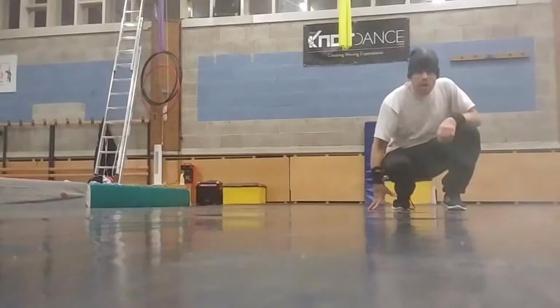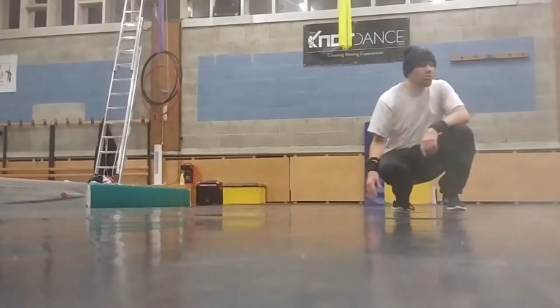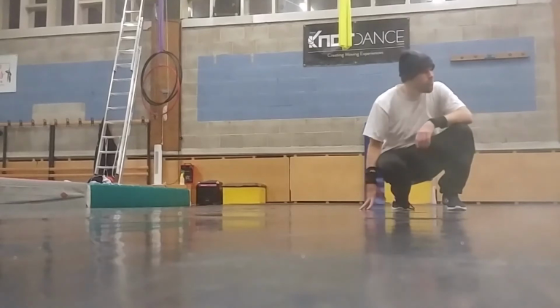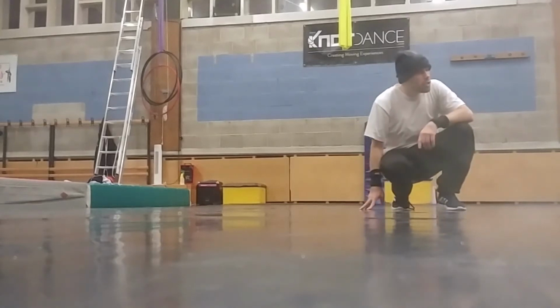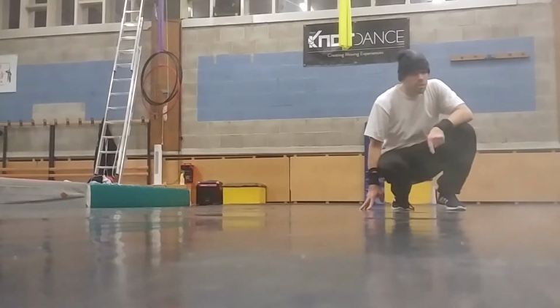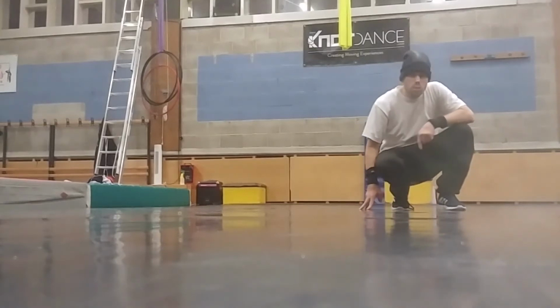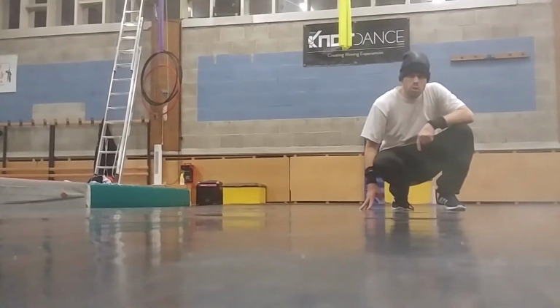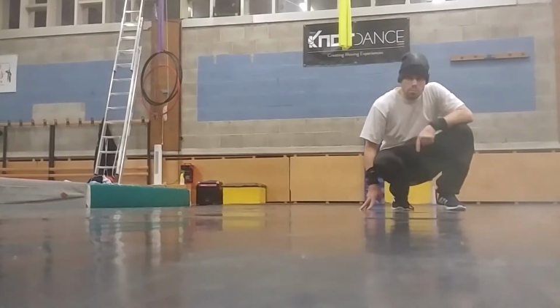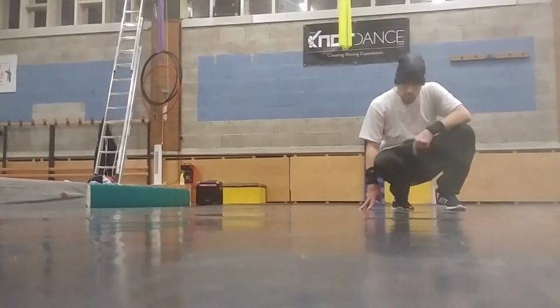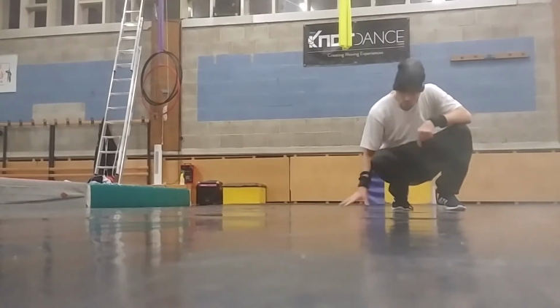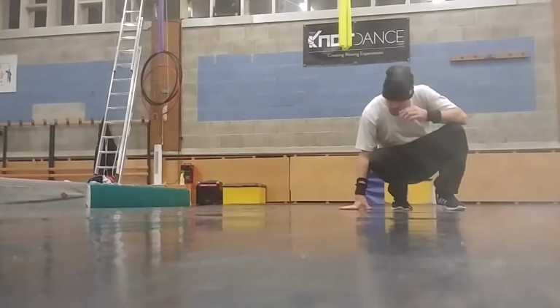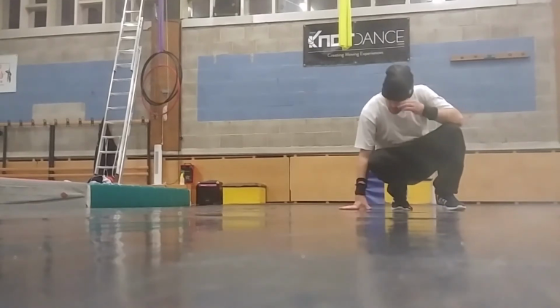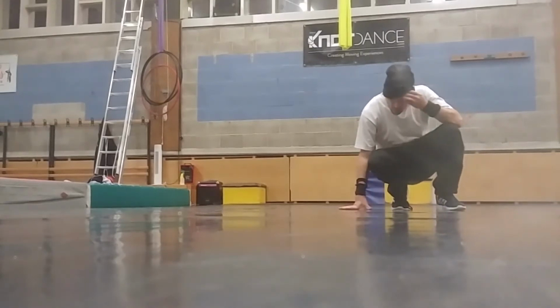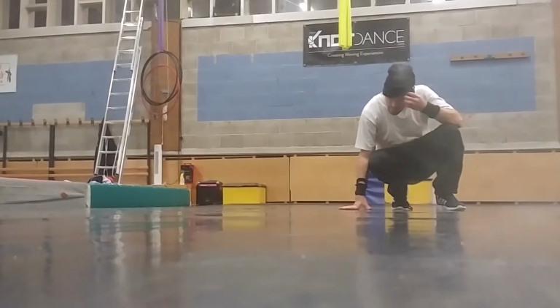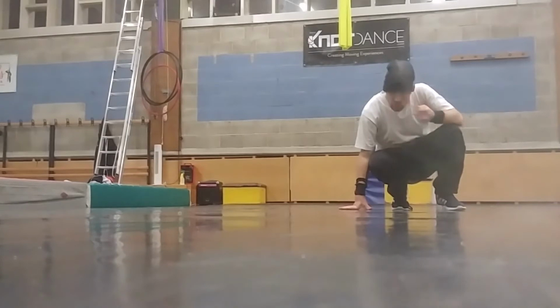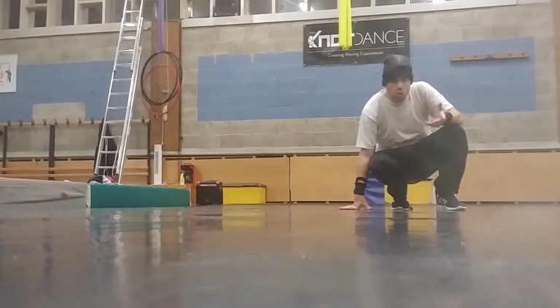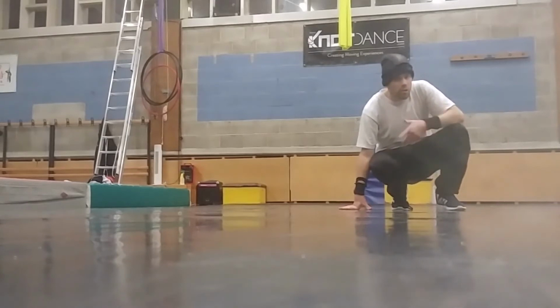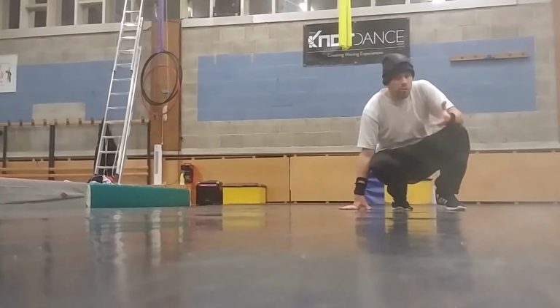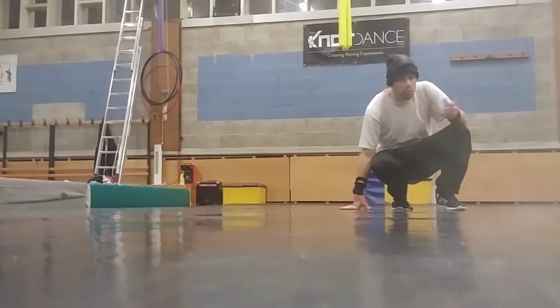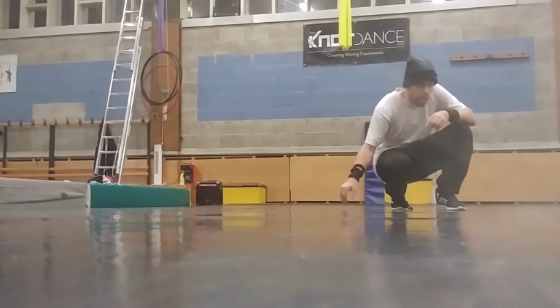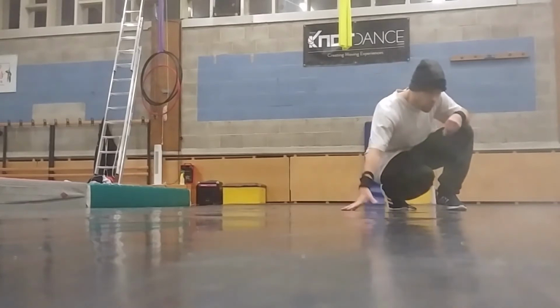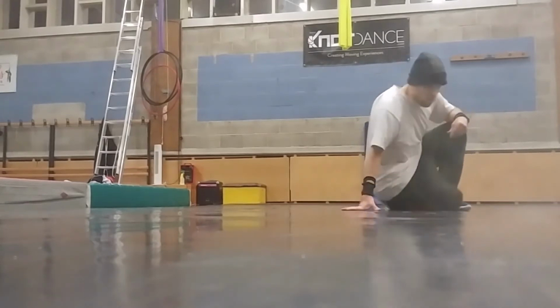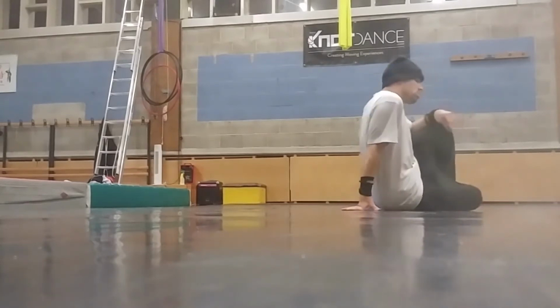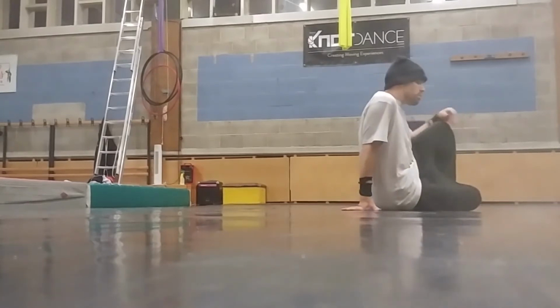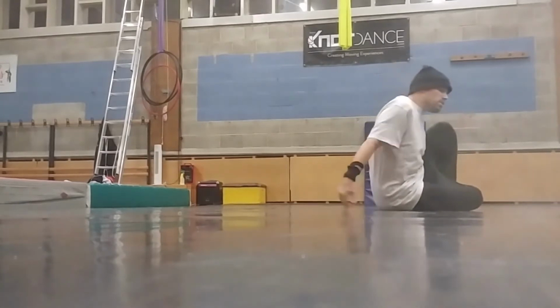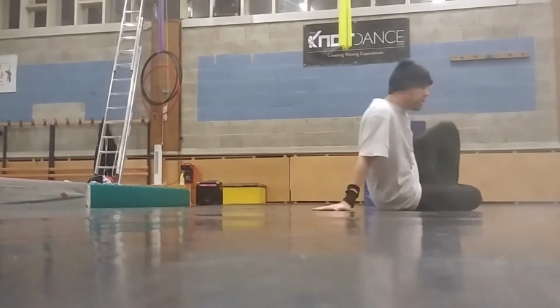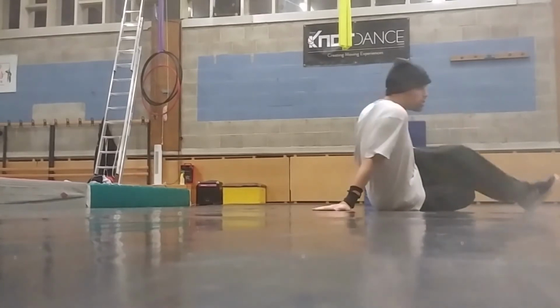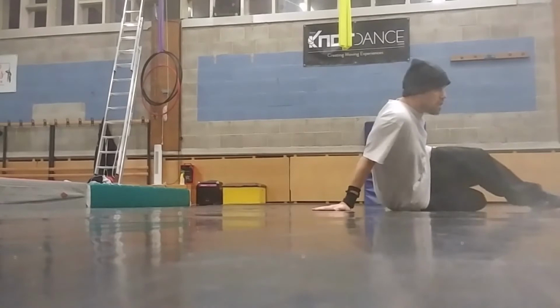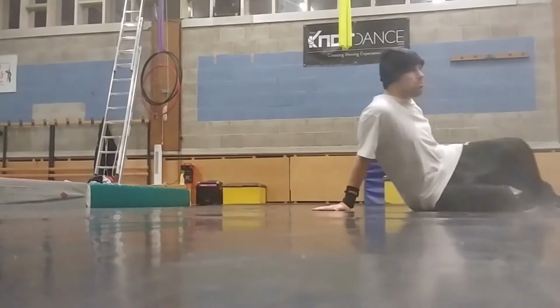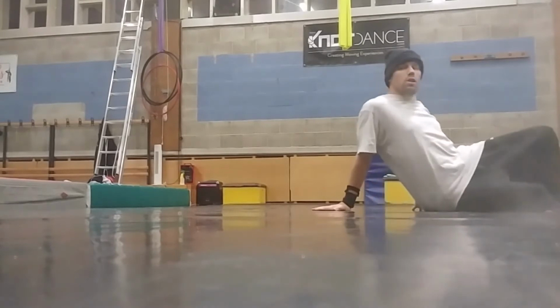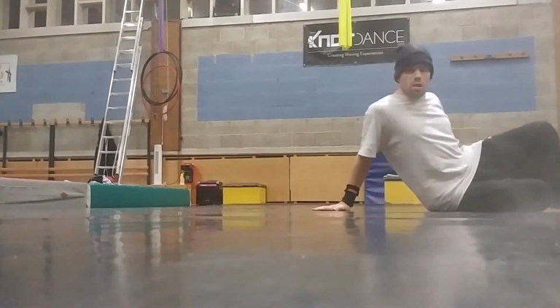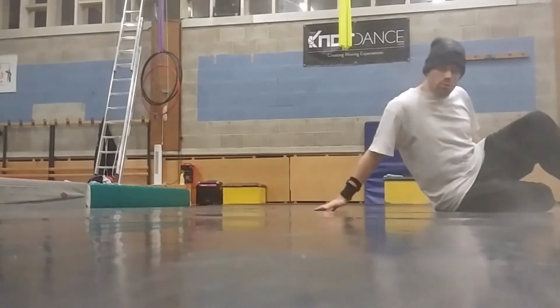Okay guys, welcome back. Today we're gonna take a quick look at the baby mill. The baby mill can be done when you have the barrel mill down. Some people think this is actually easier than the barrel mill.